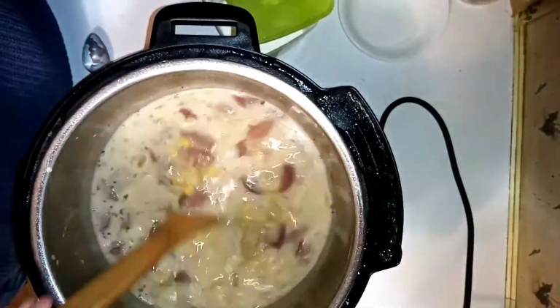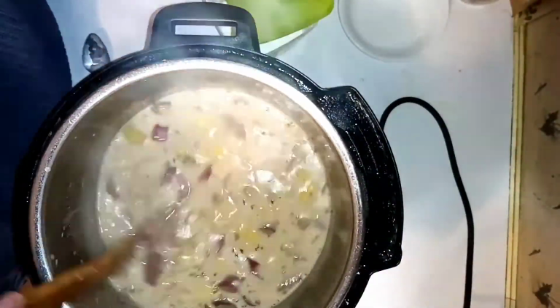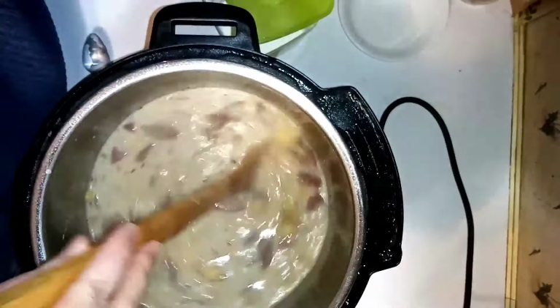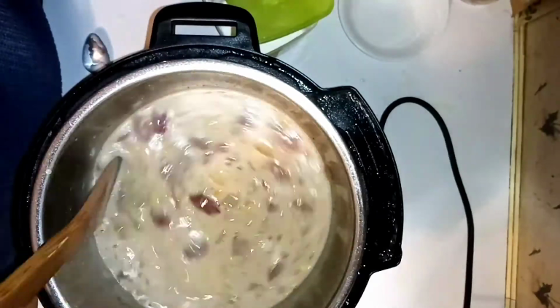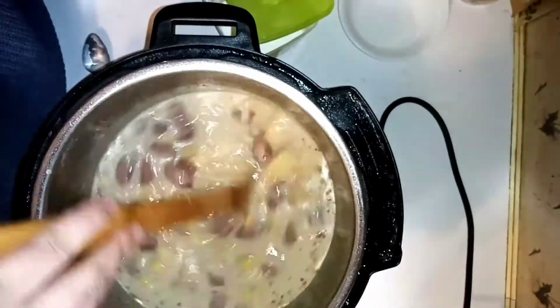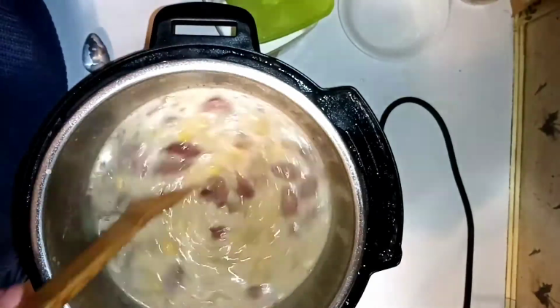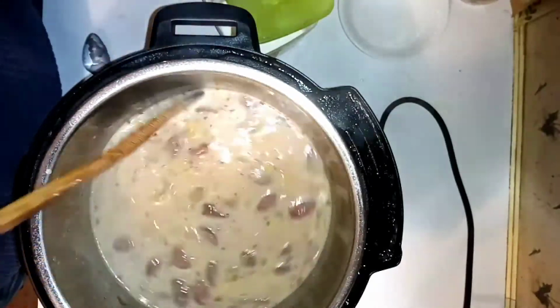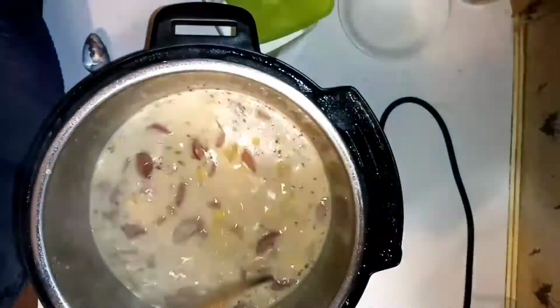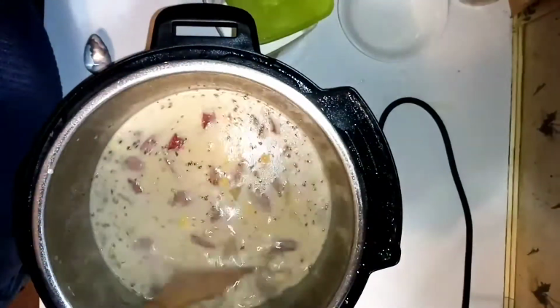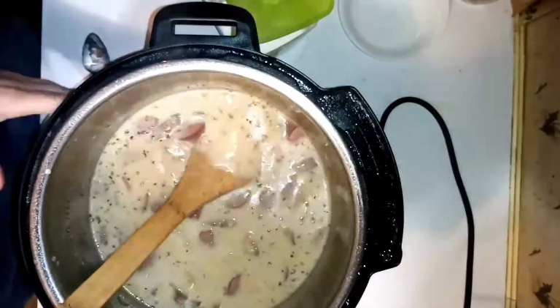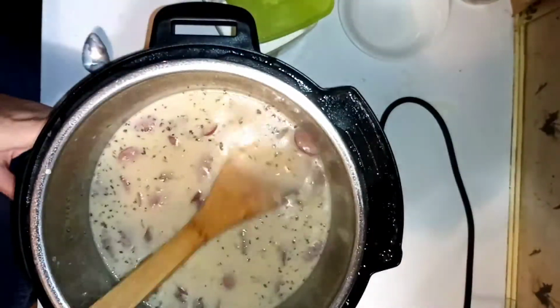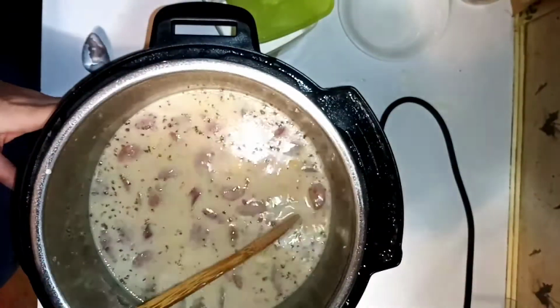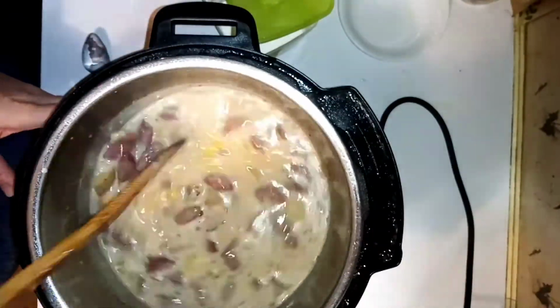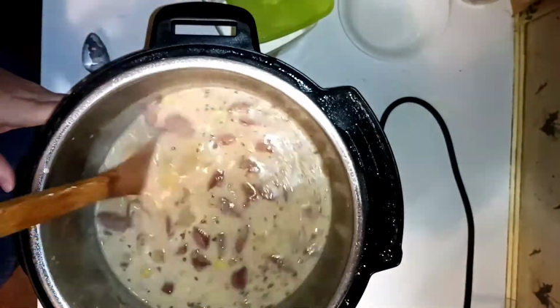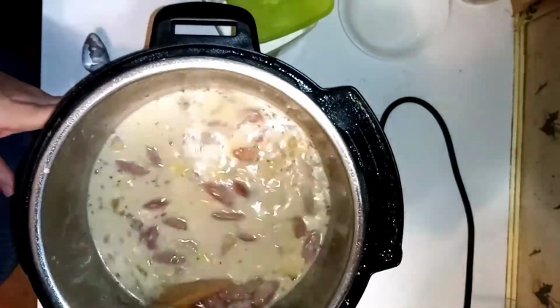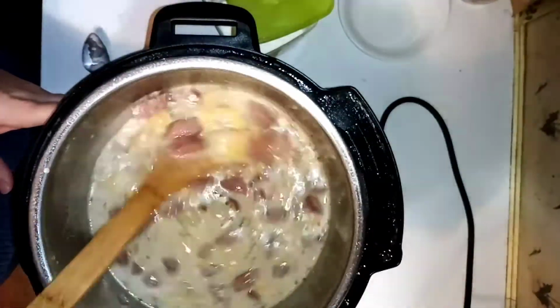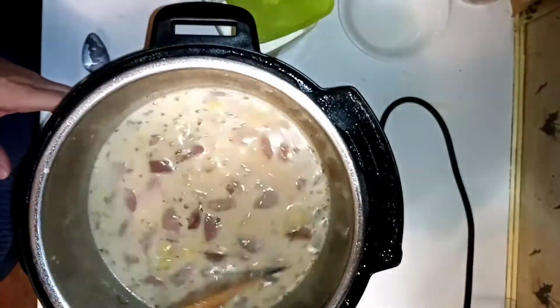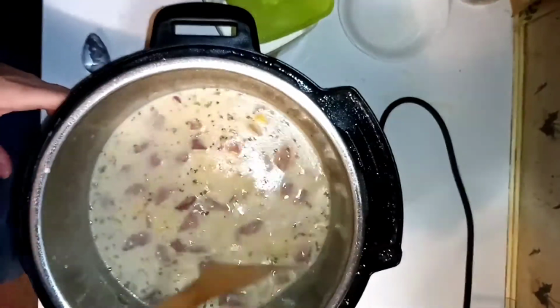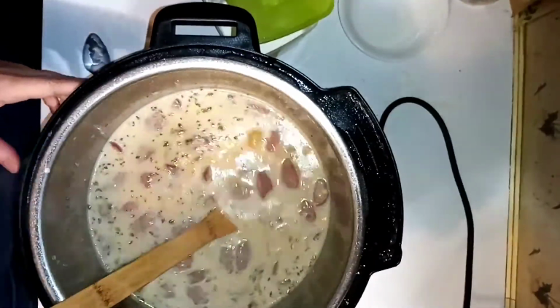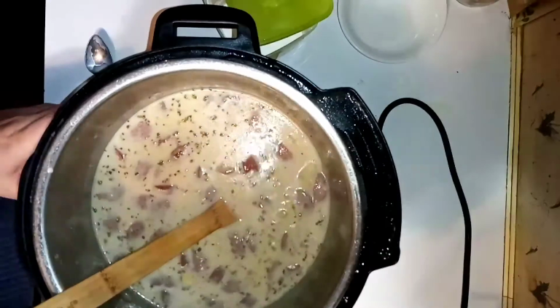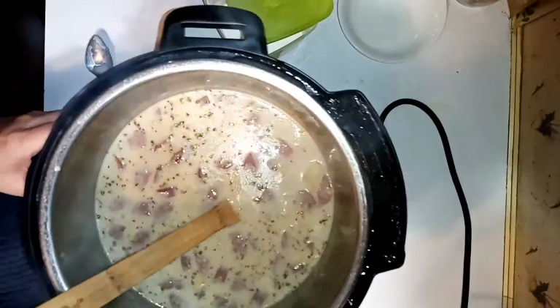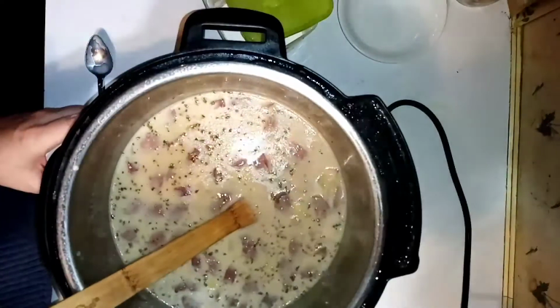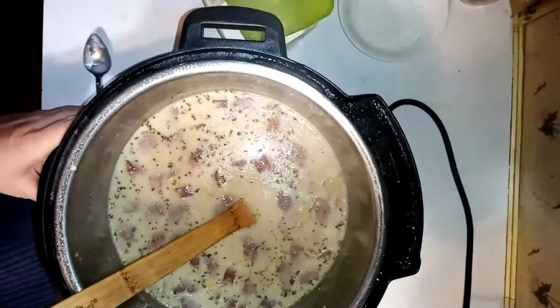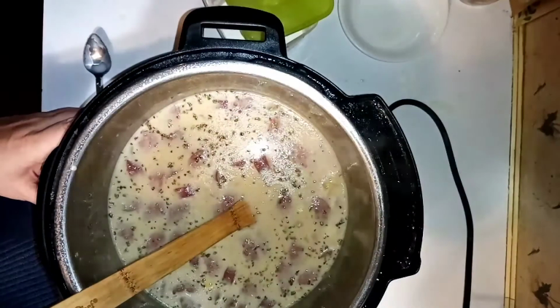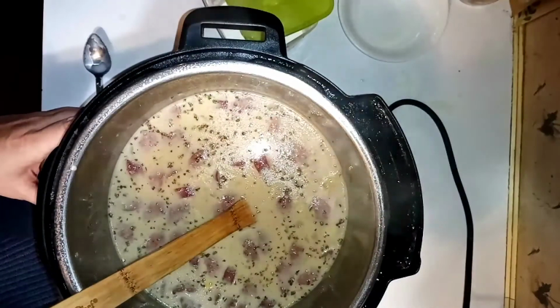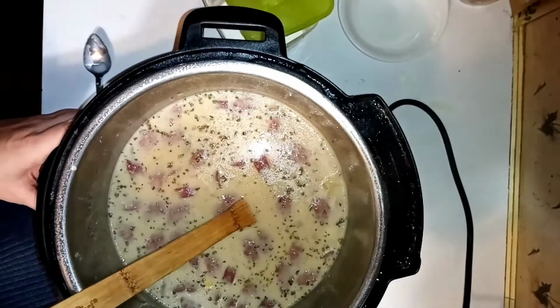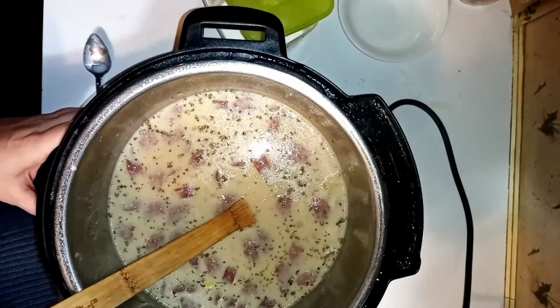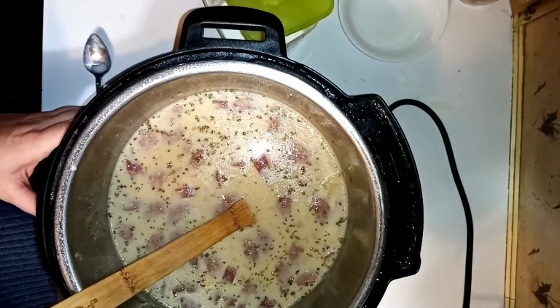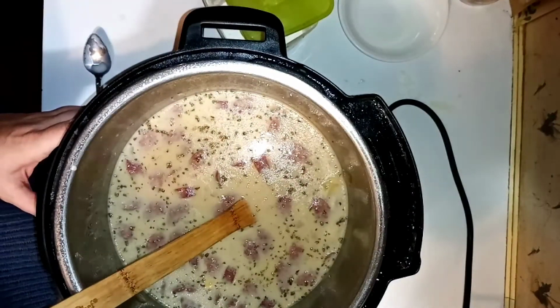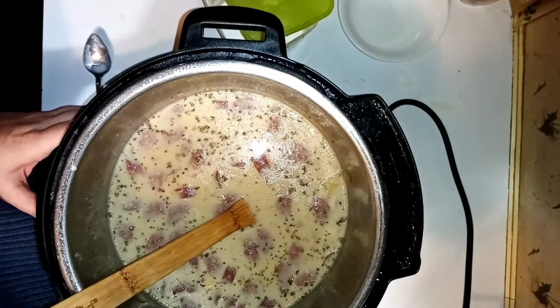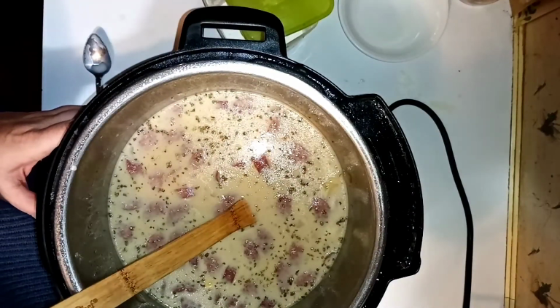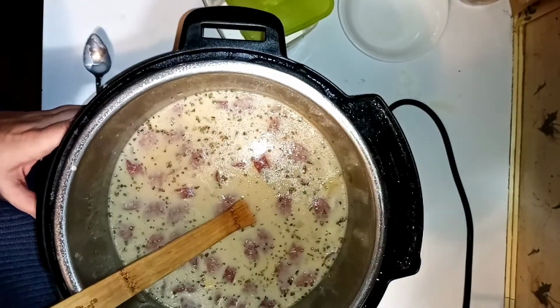It really is that simple. The kids love it — they have been asking every single week because they like it so much. Supper's ready!